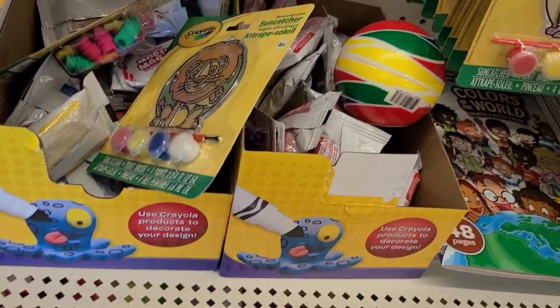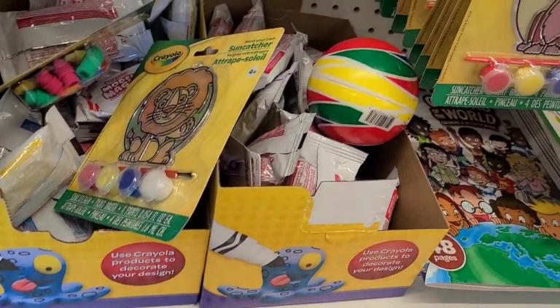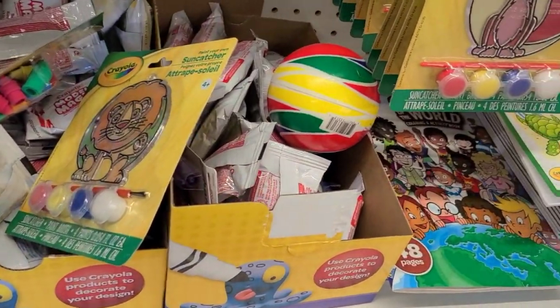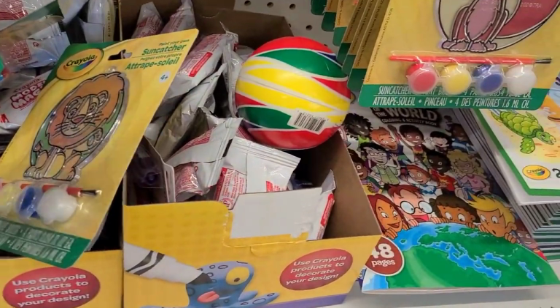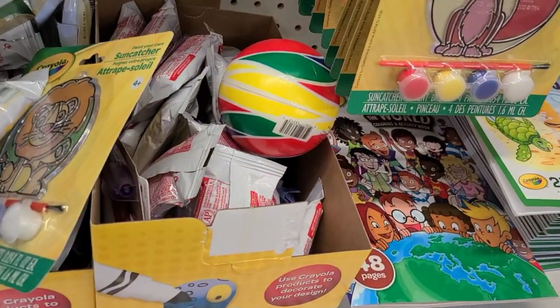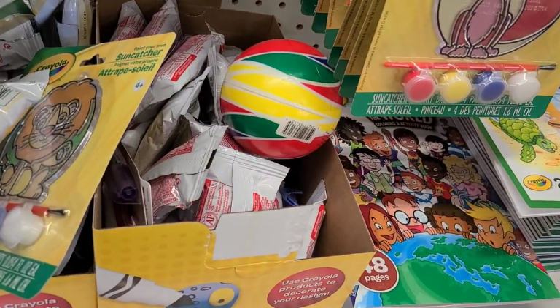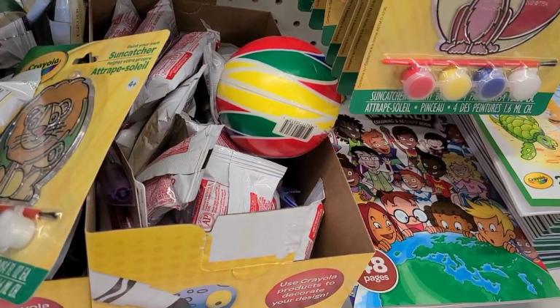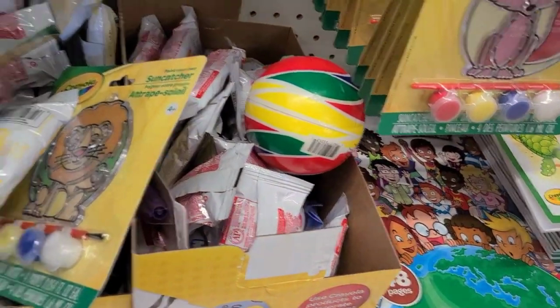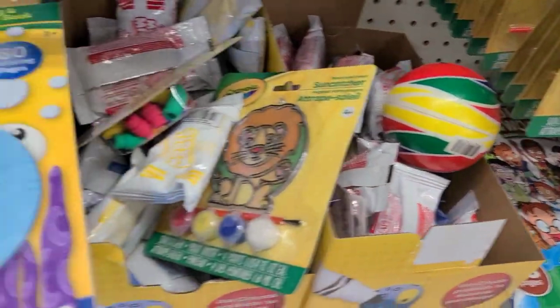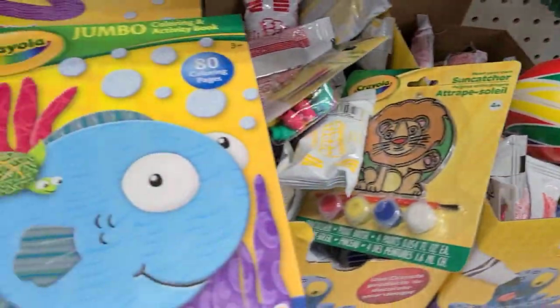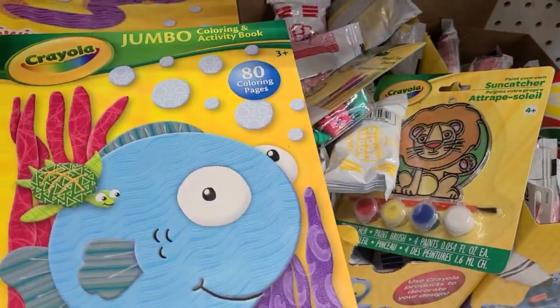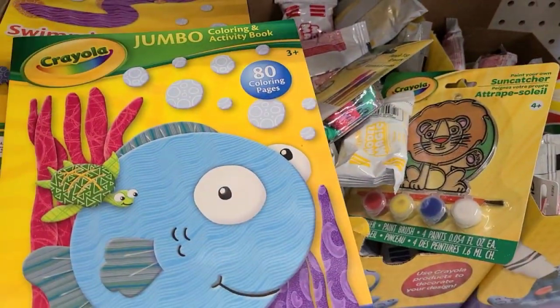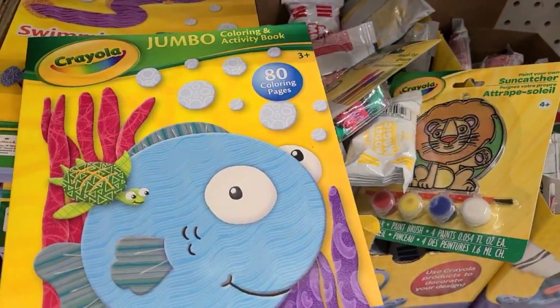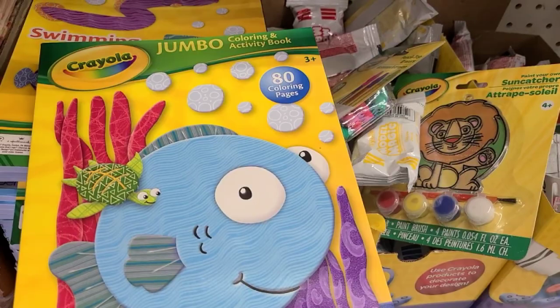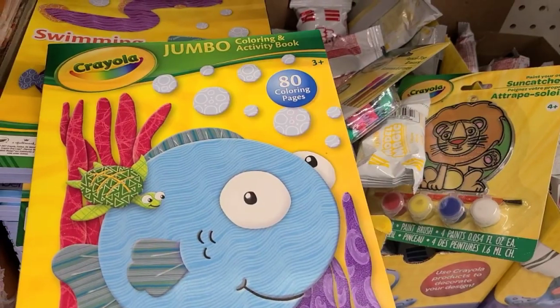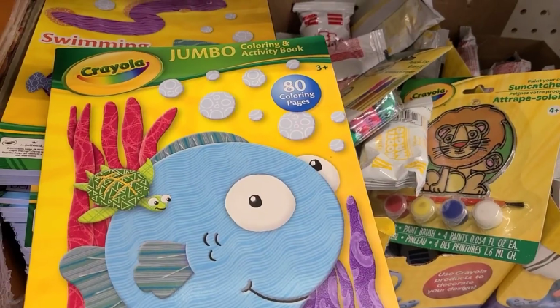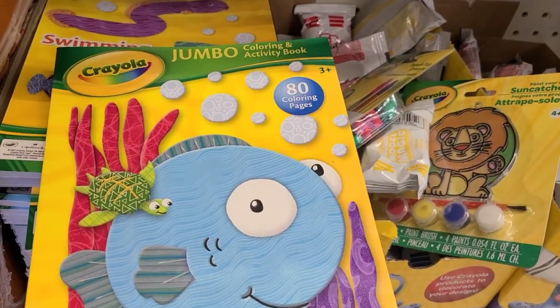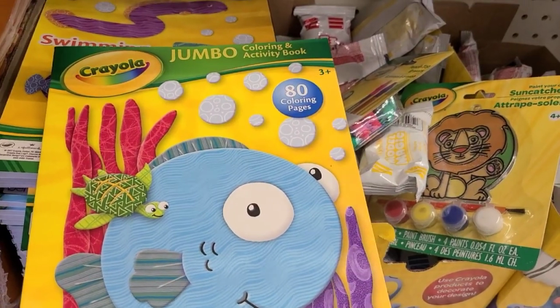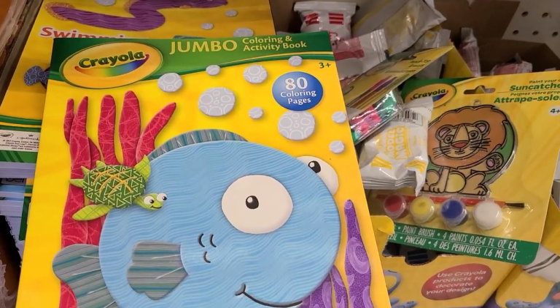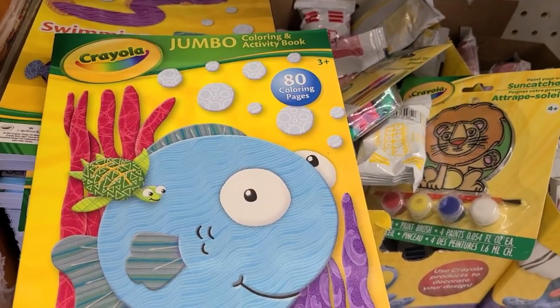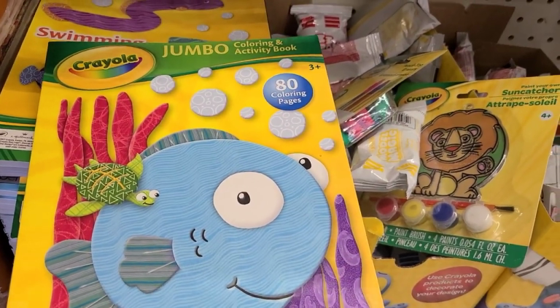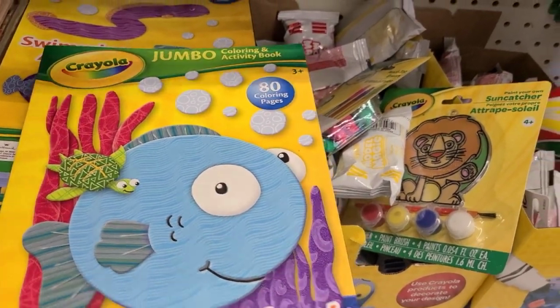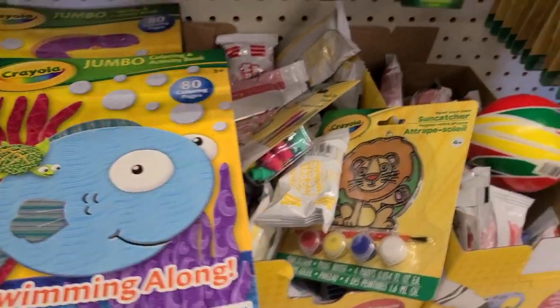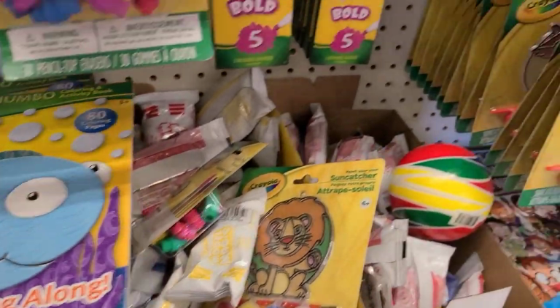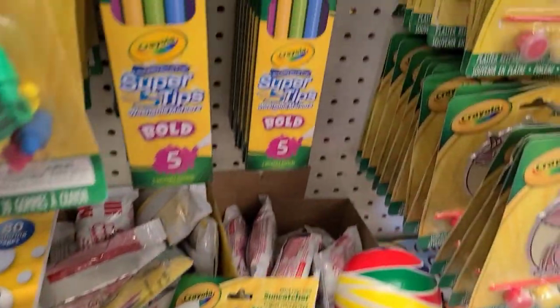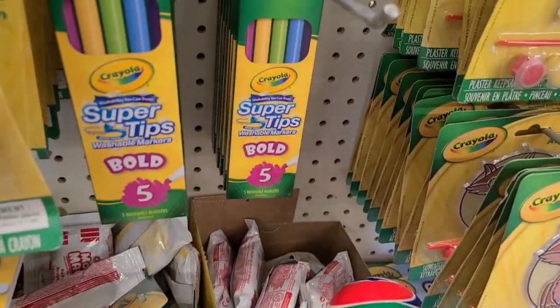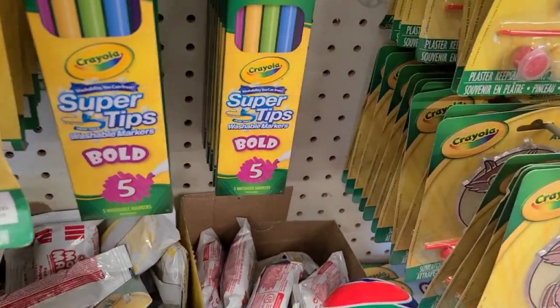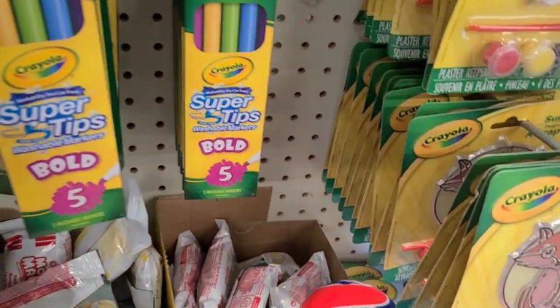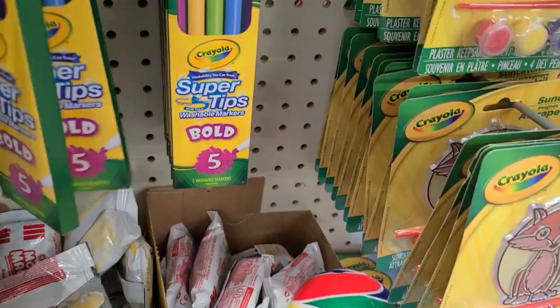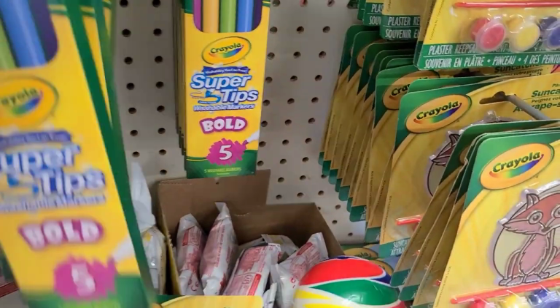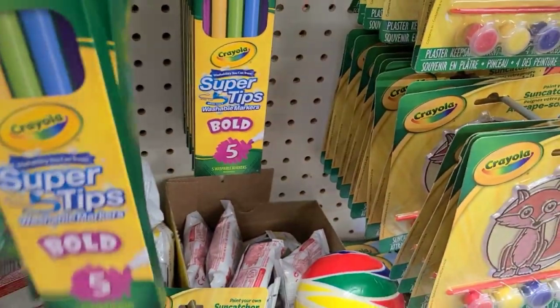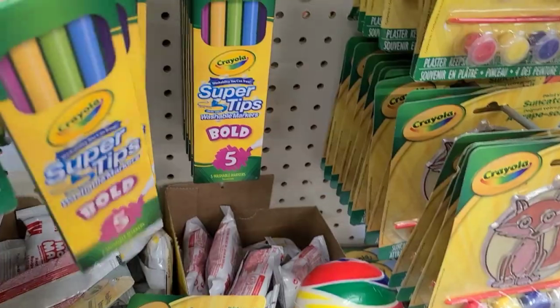Those mold things, and then this is the jumbo coloring book with all 5 tips — absolutely beautiful.